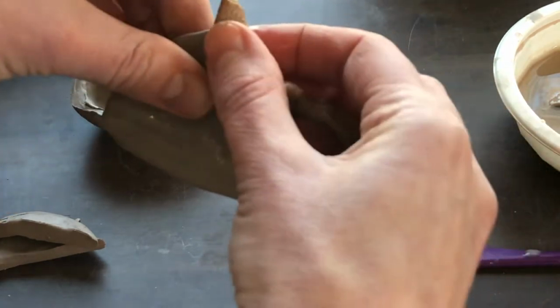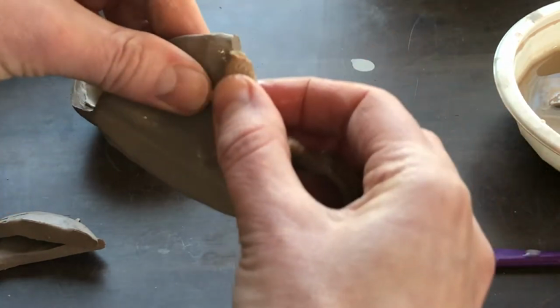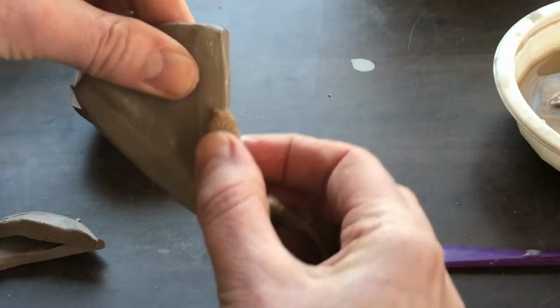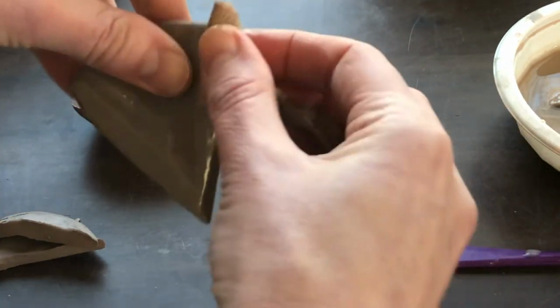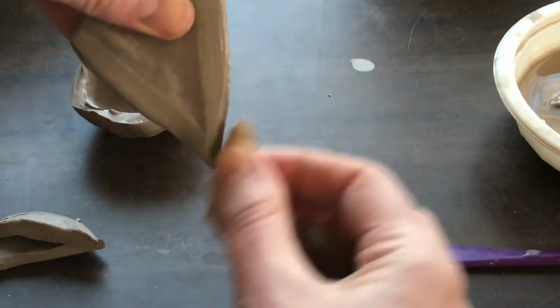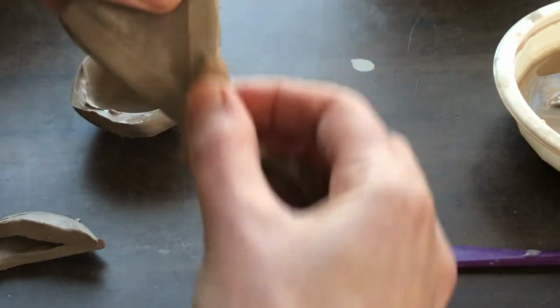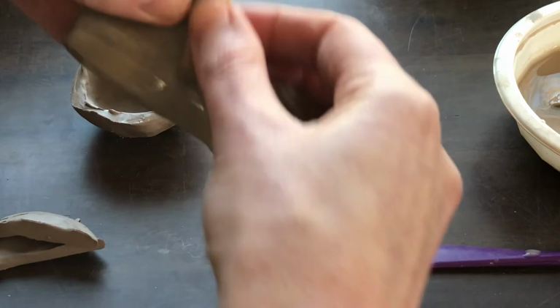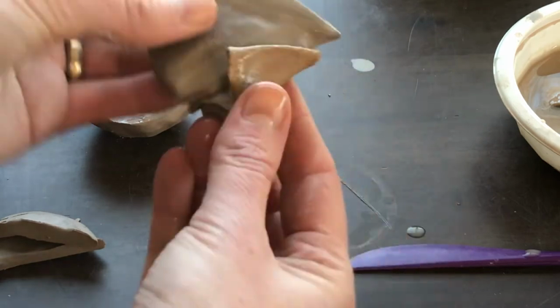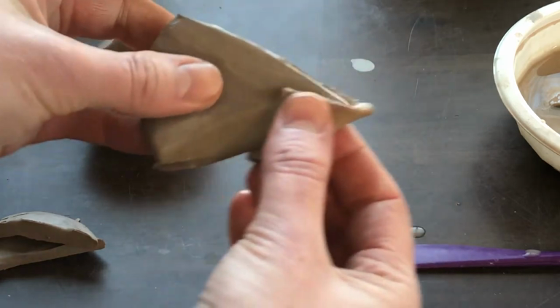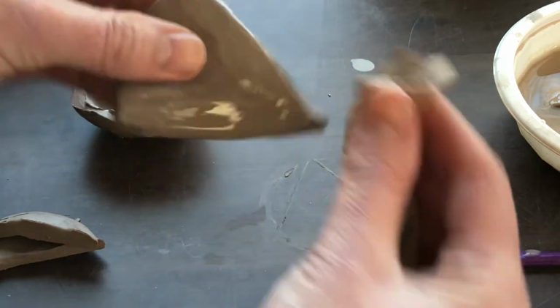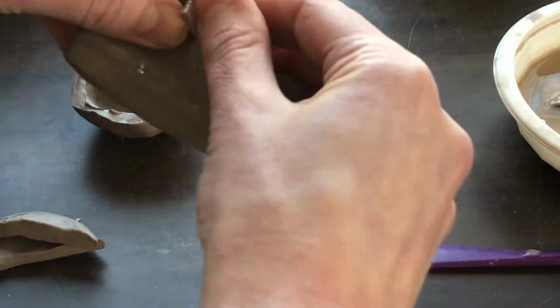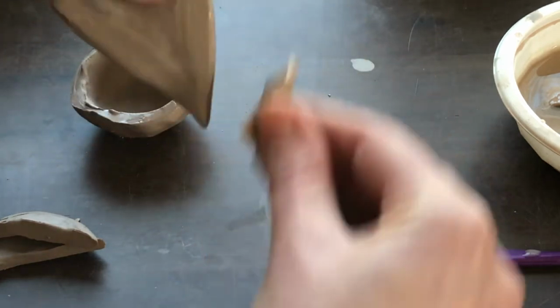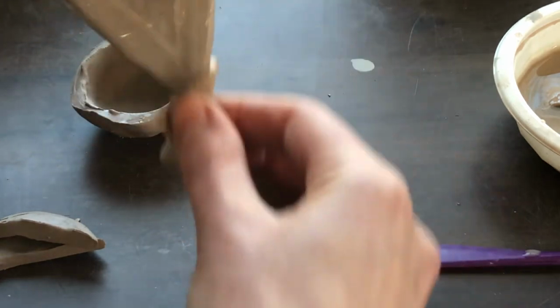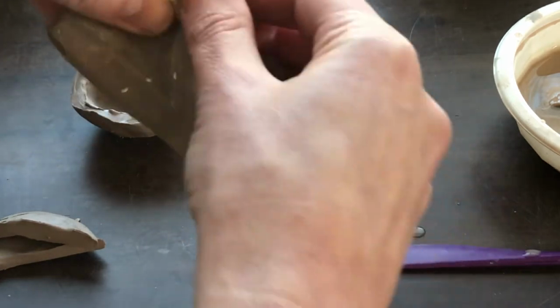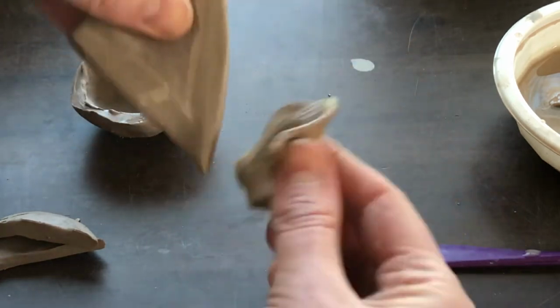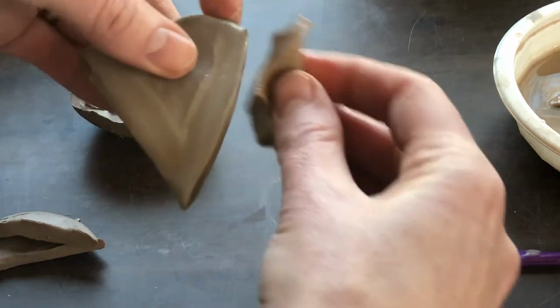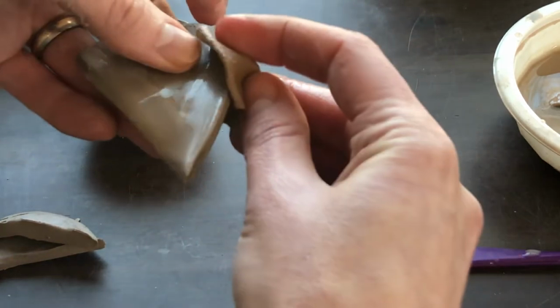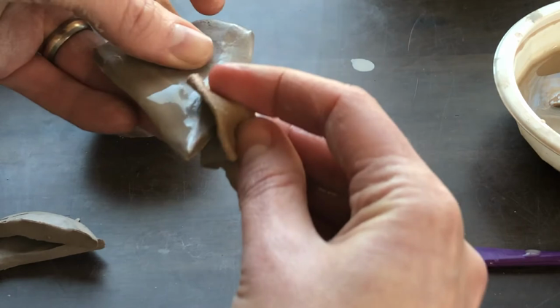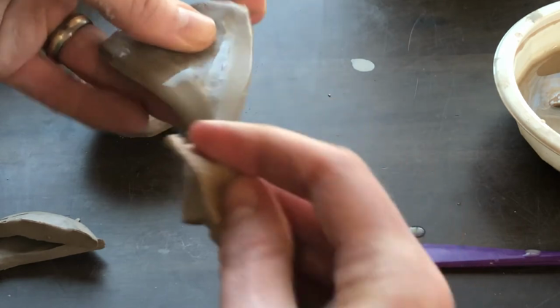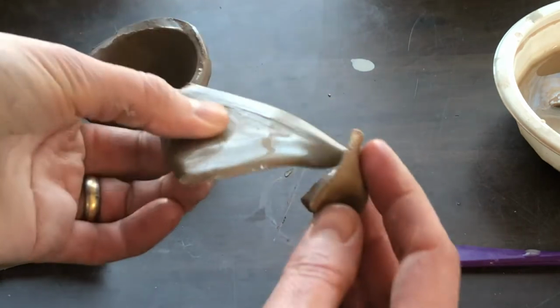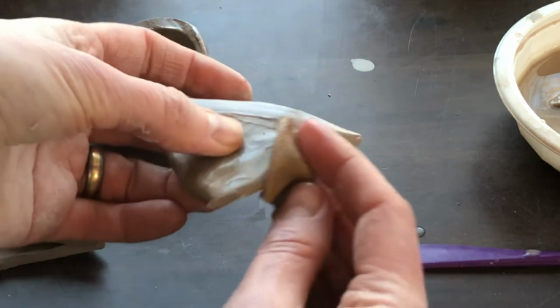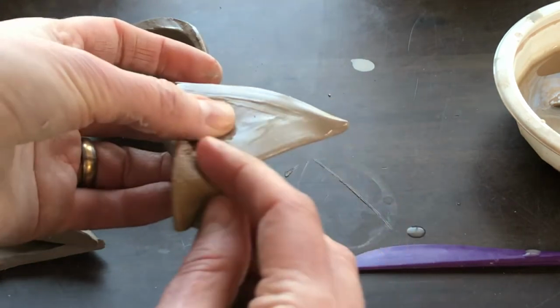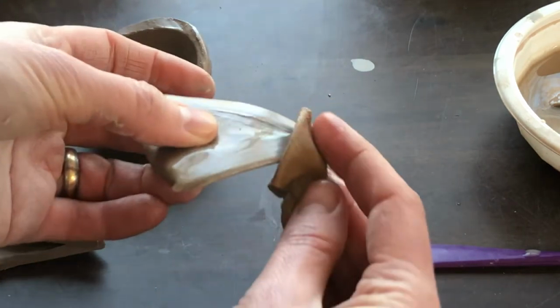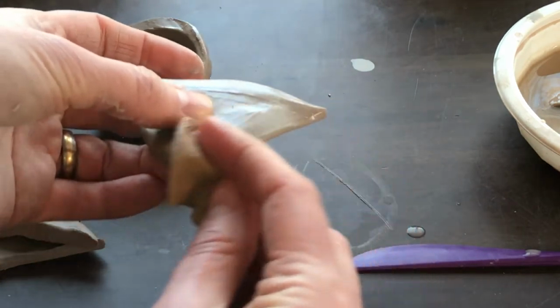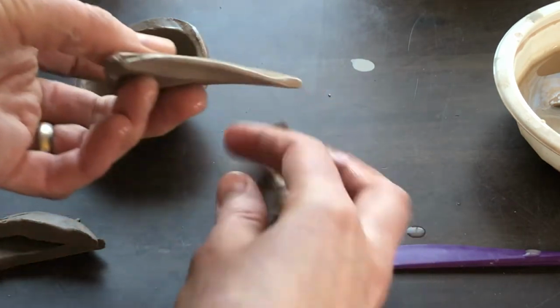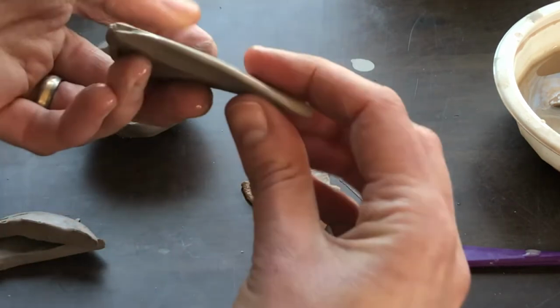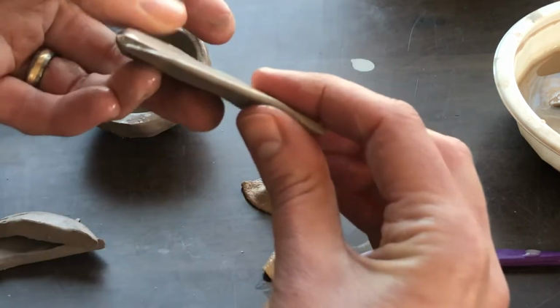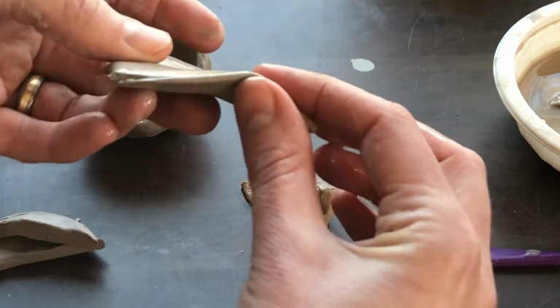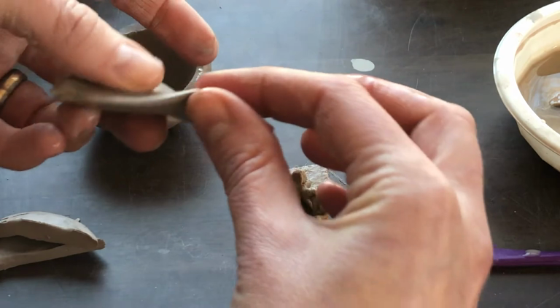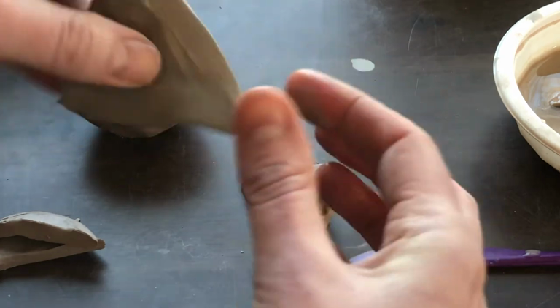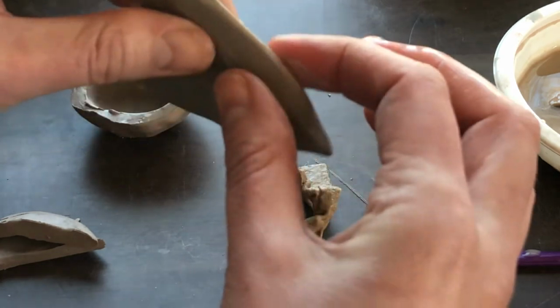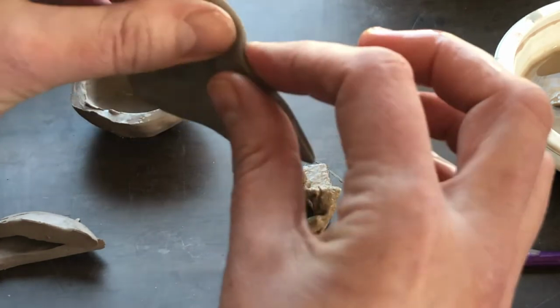That's going to allow me to make a more organic-looking edge with this piece. I'm squeezing my fingers together and now this edge is really thin.